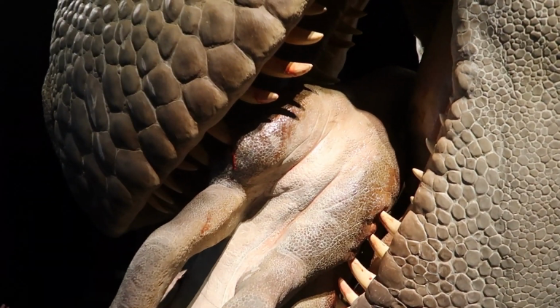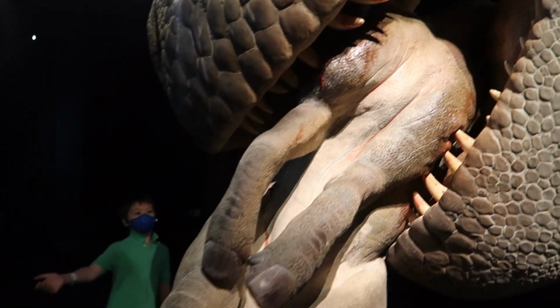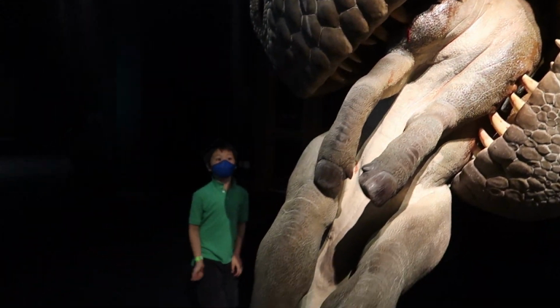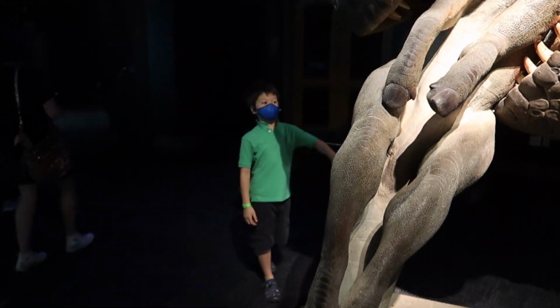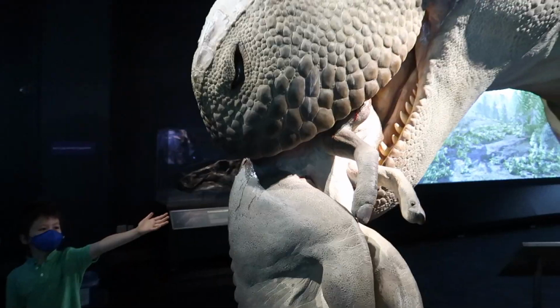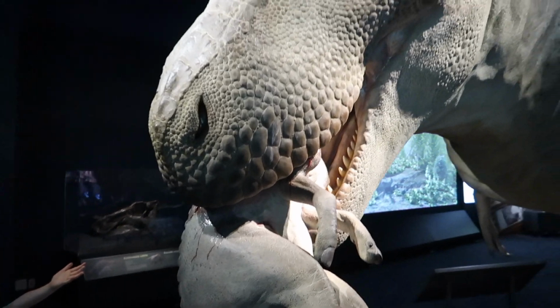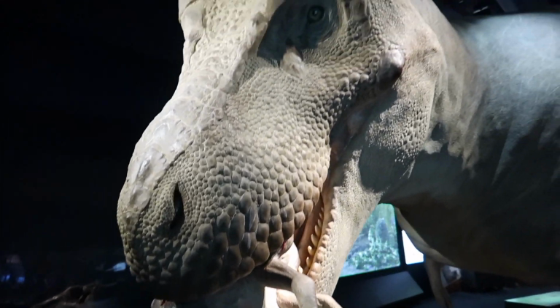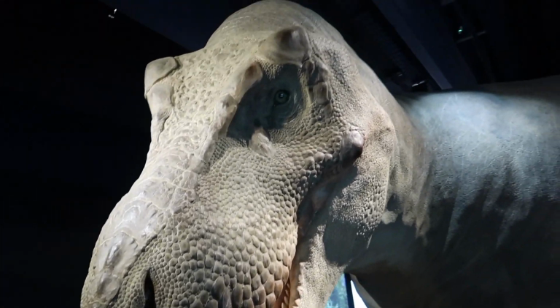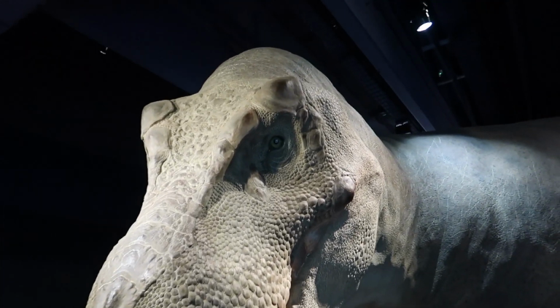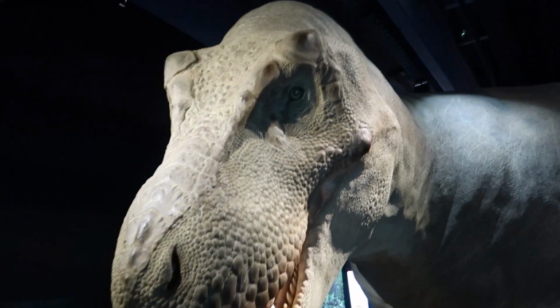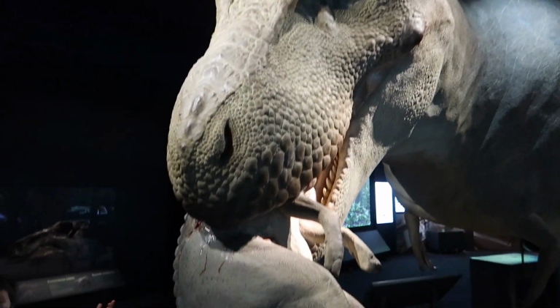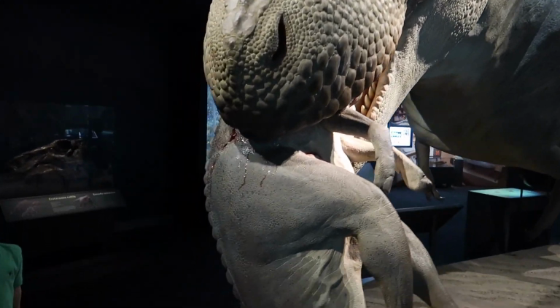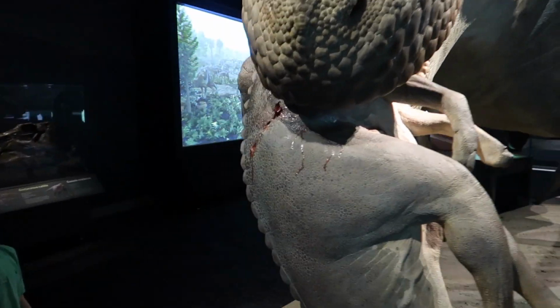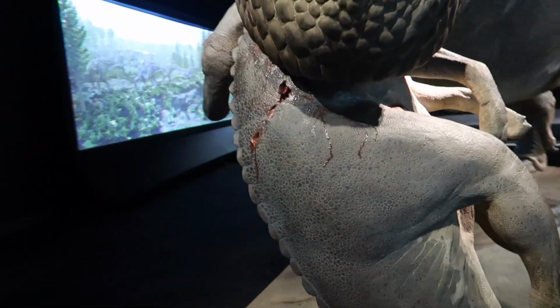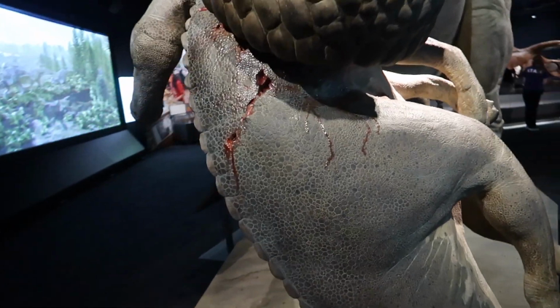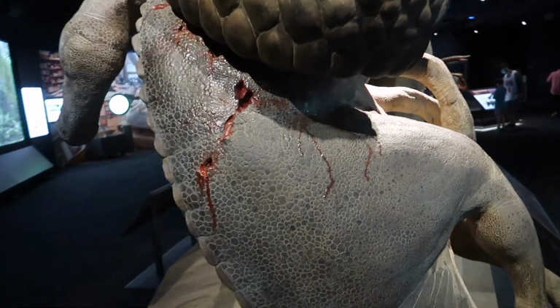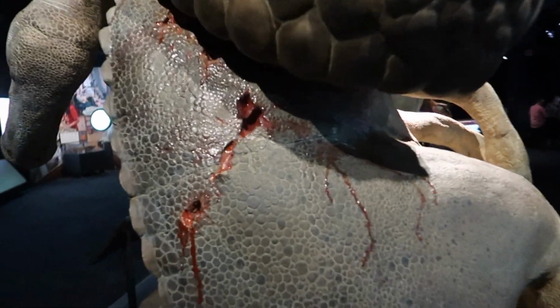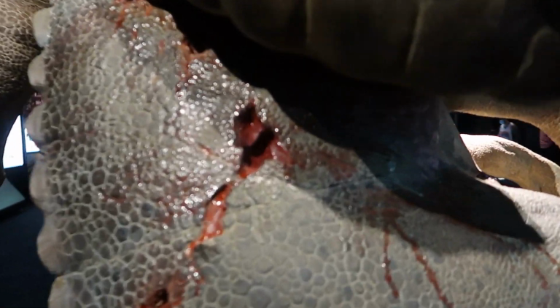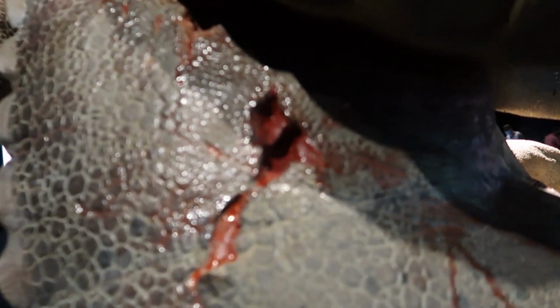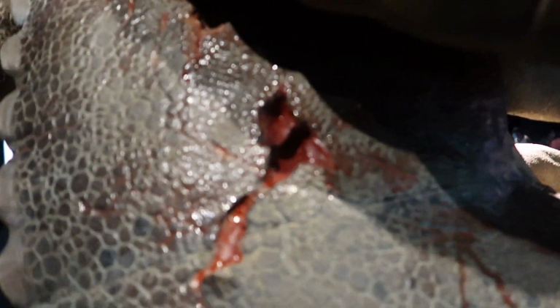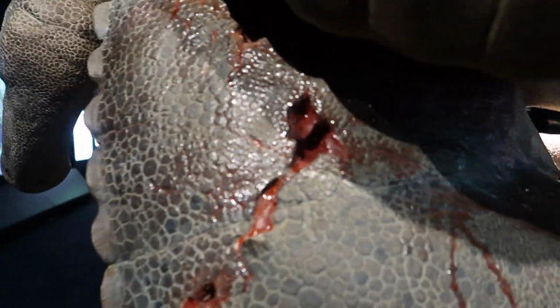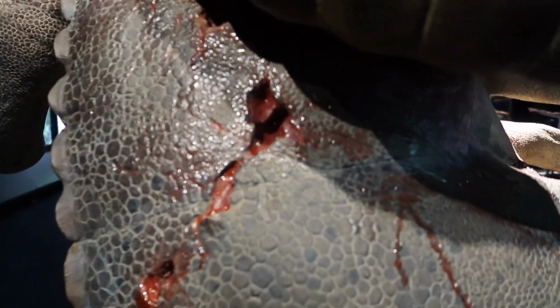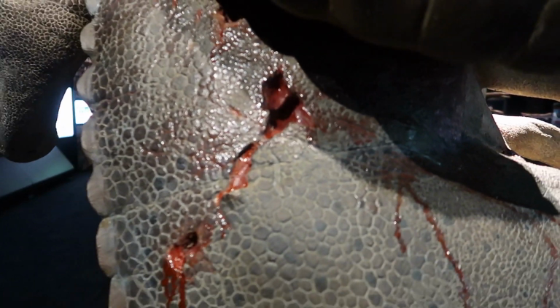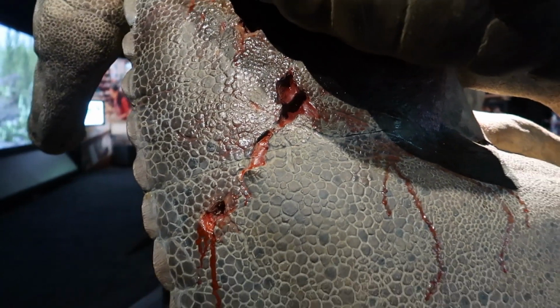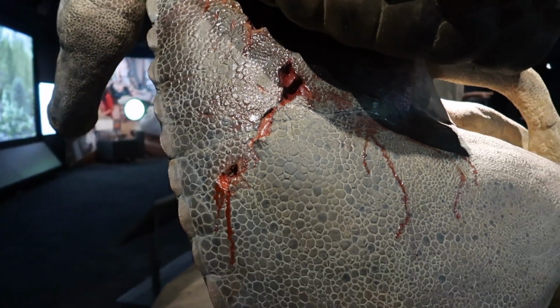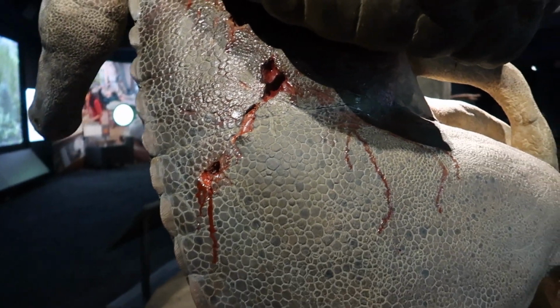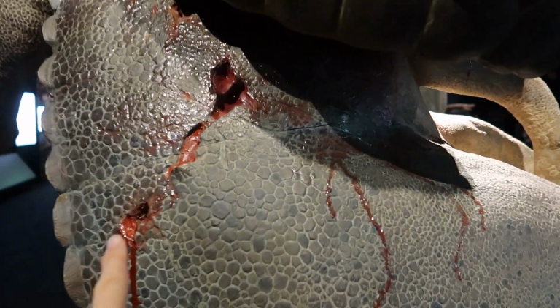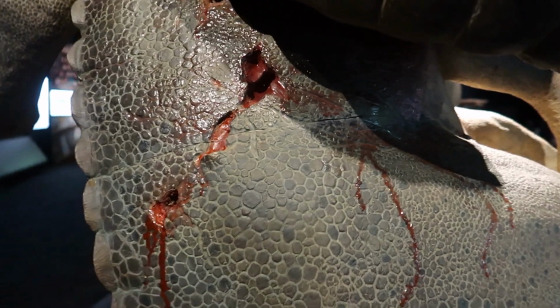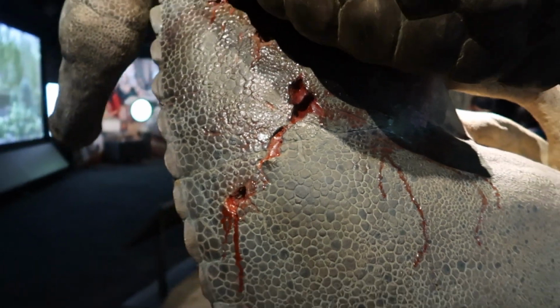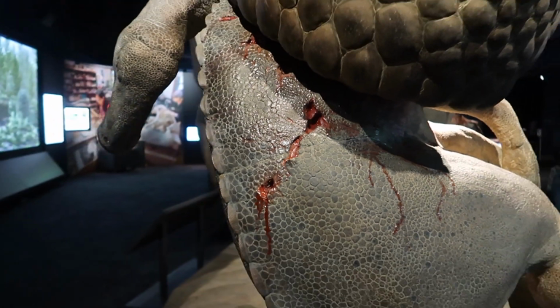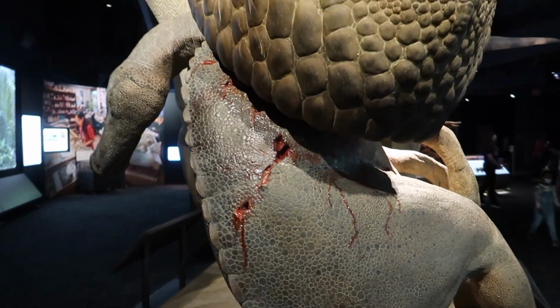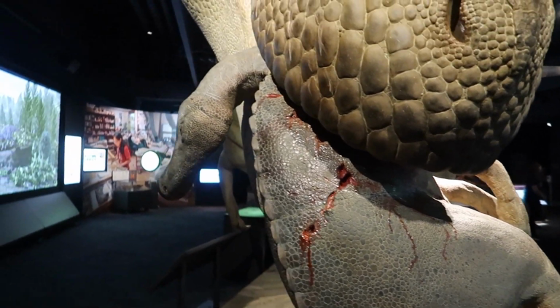Oh my gosh! Wow! Oh my gosh! Ew, look at that! Oh my god, it's like gouged open! Look at those teeth marks! This is so realistic!